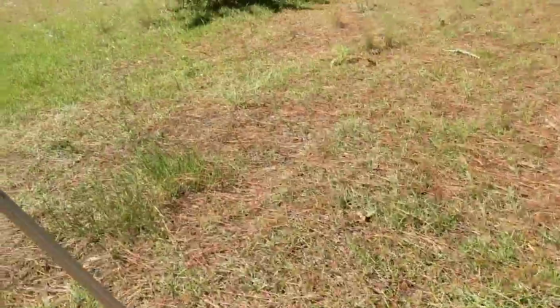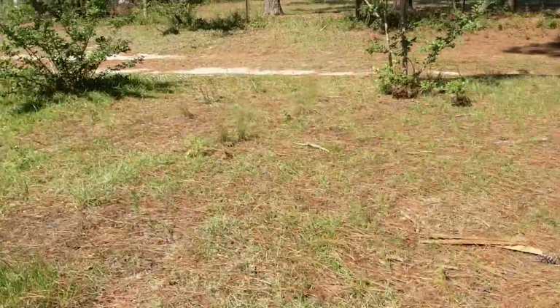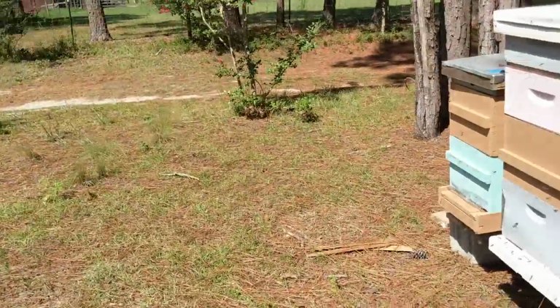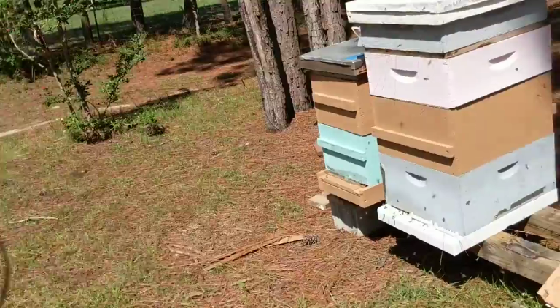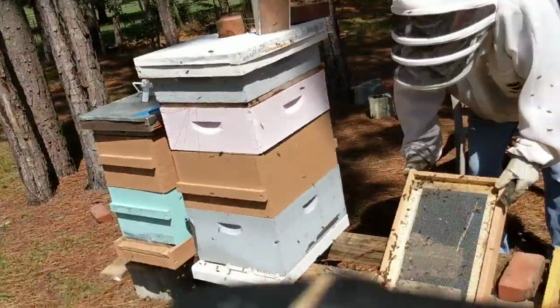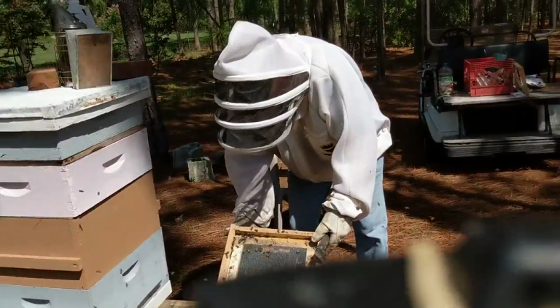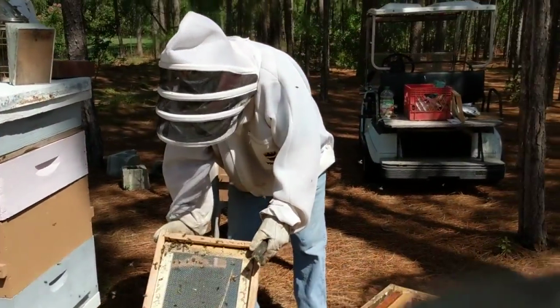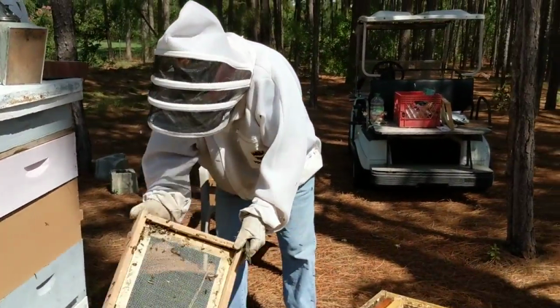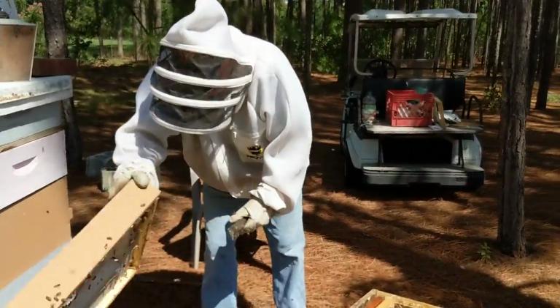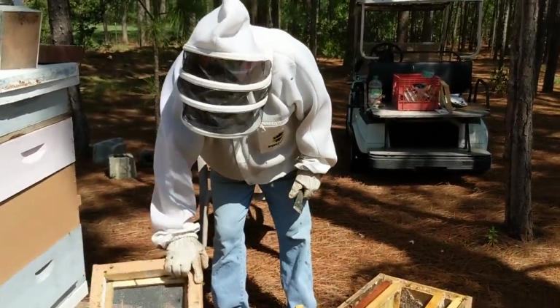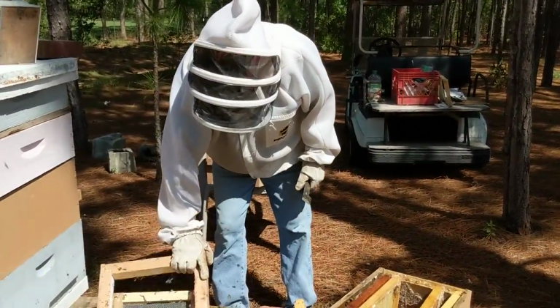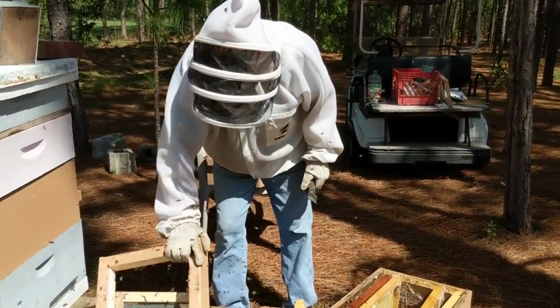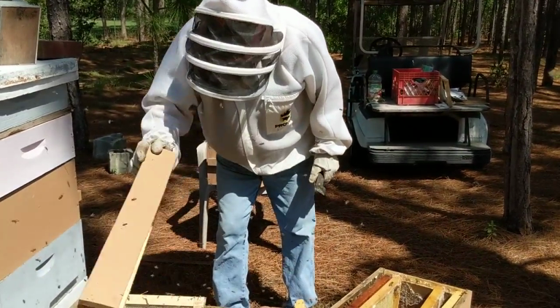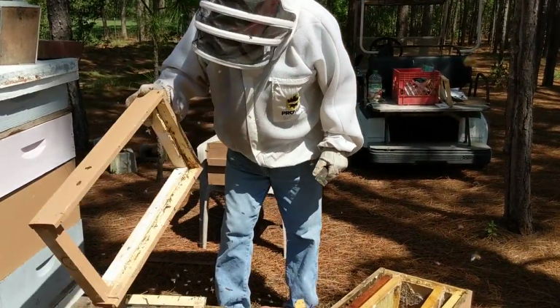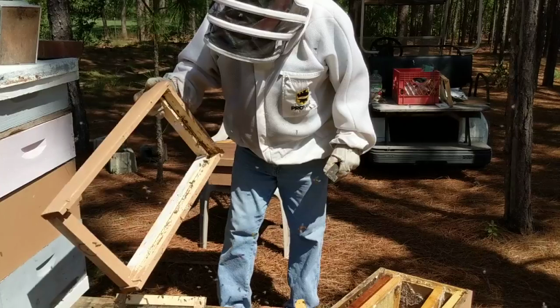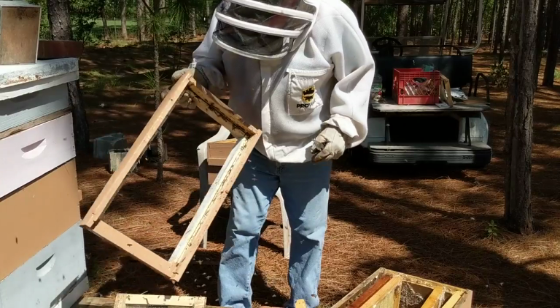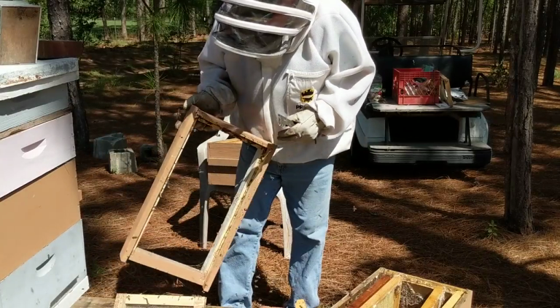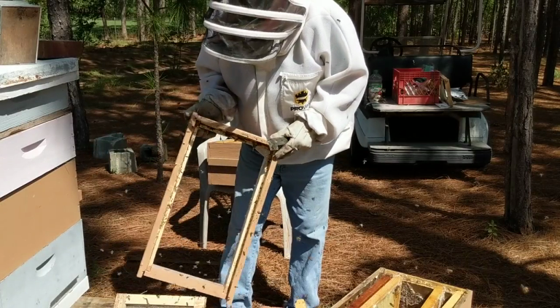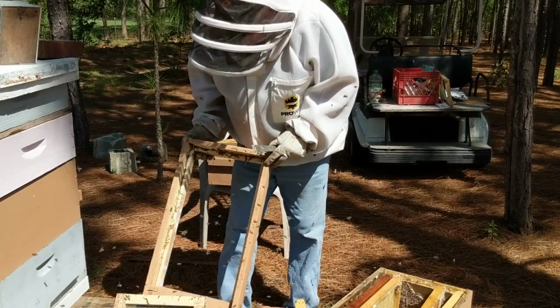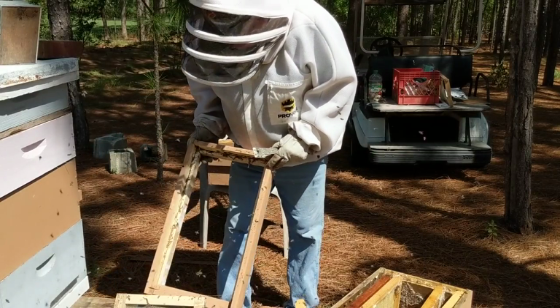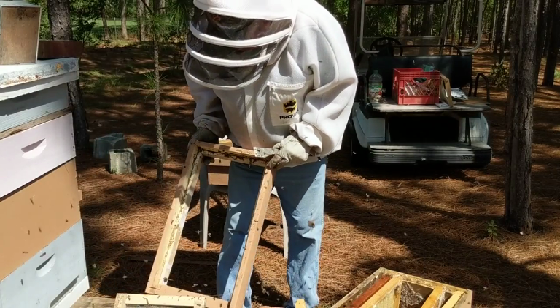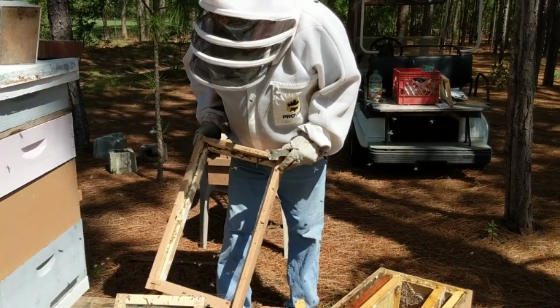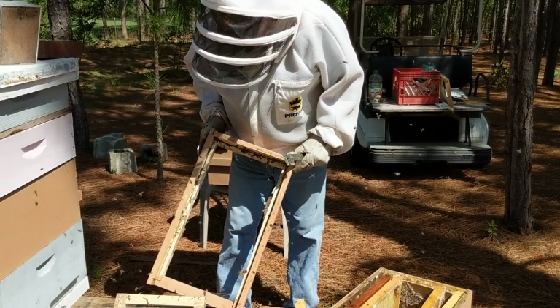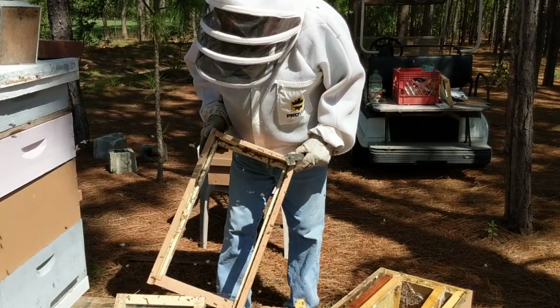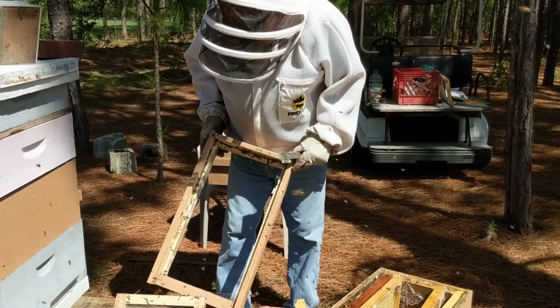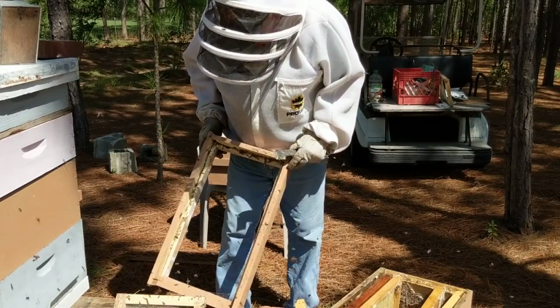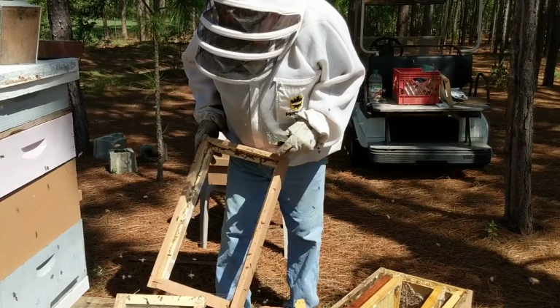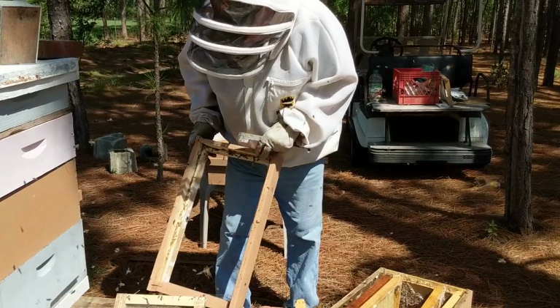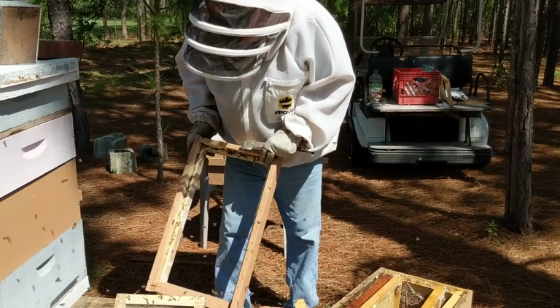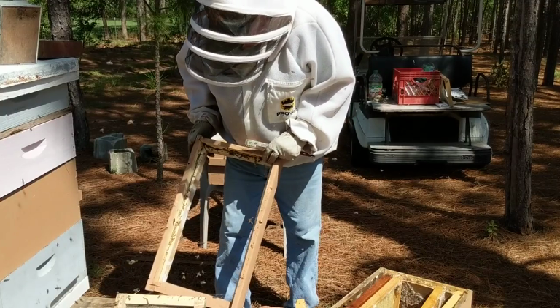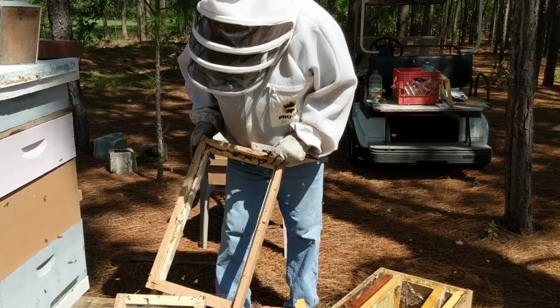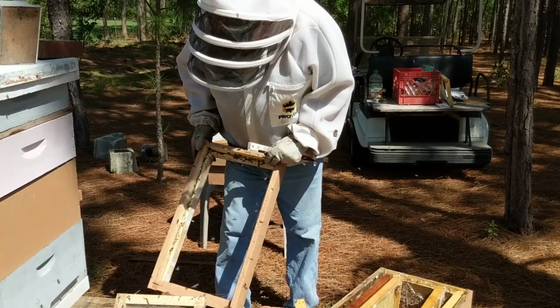They're definitely devastating this hive. This is a really good example of why you need to keep on top of your hives.